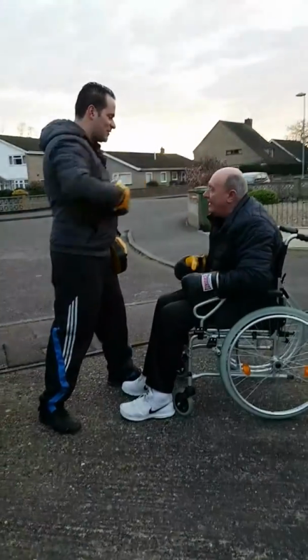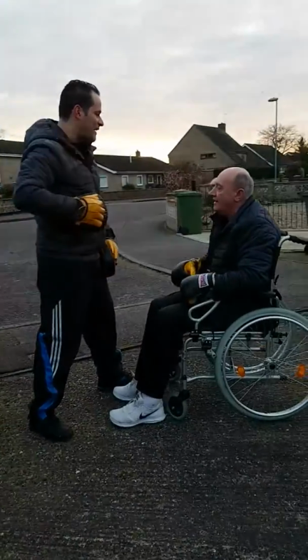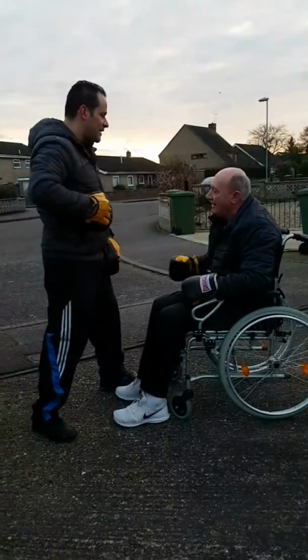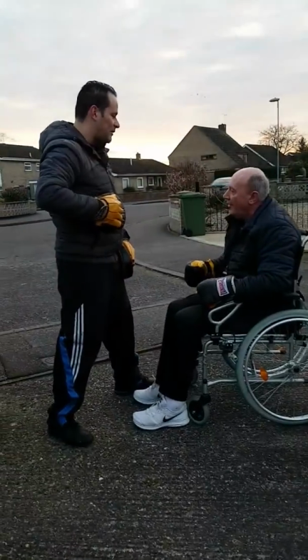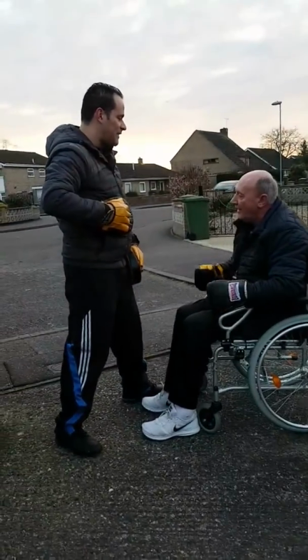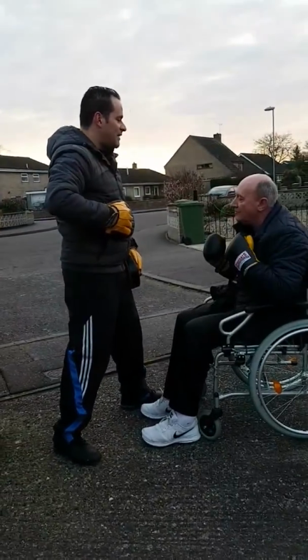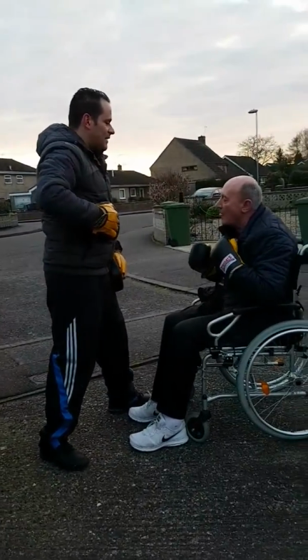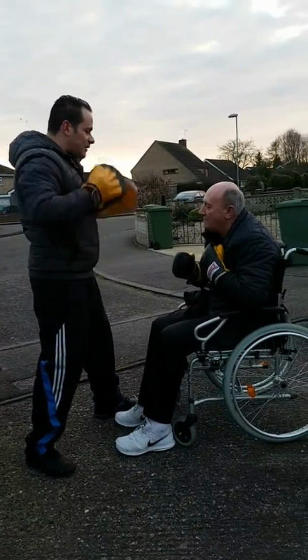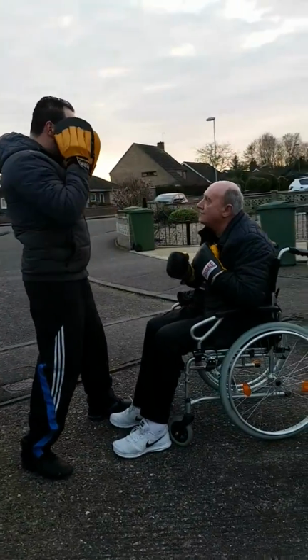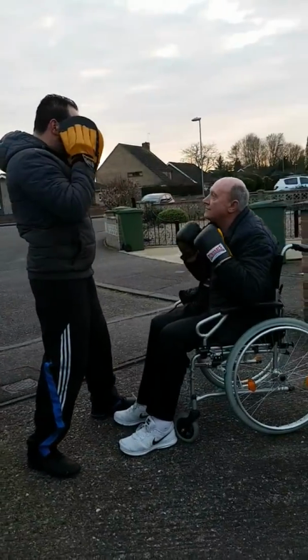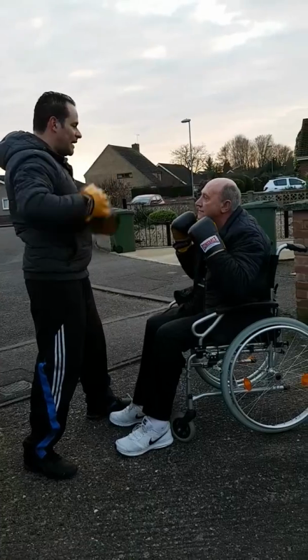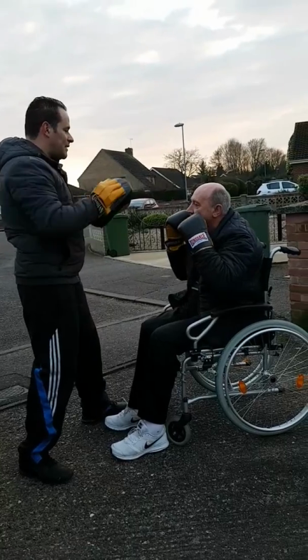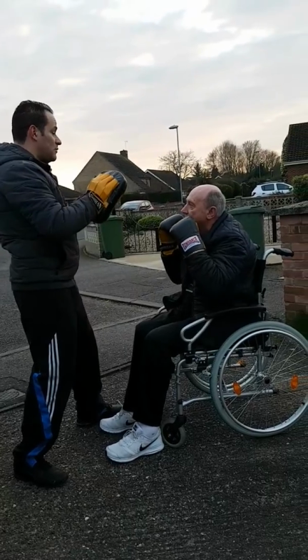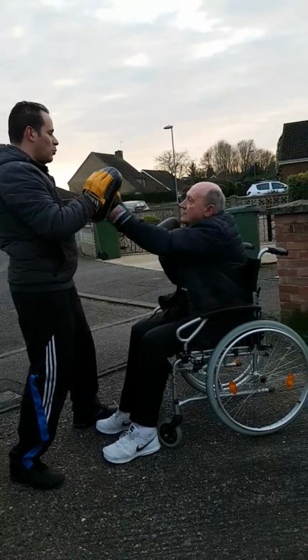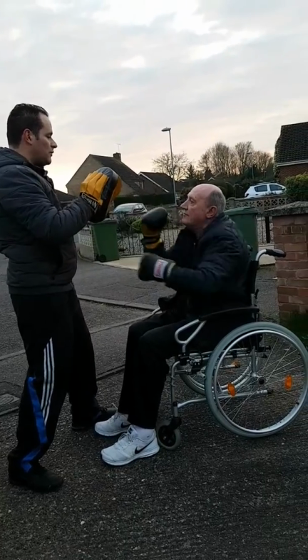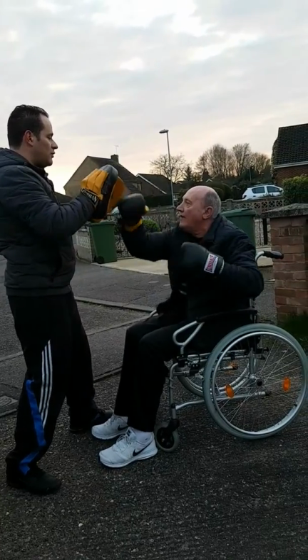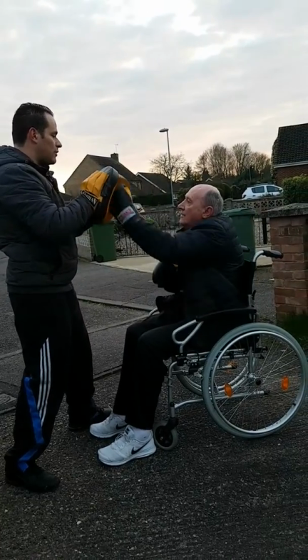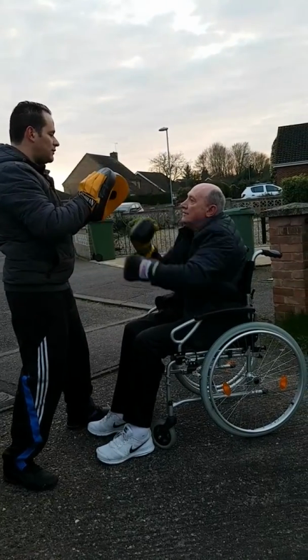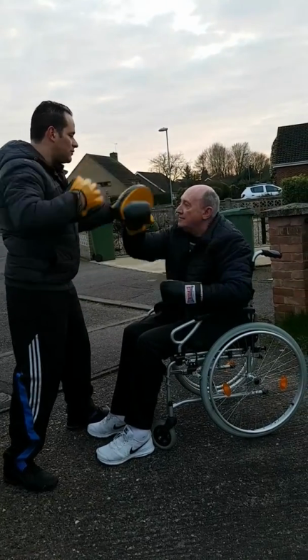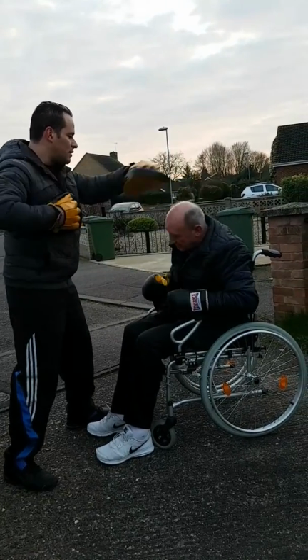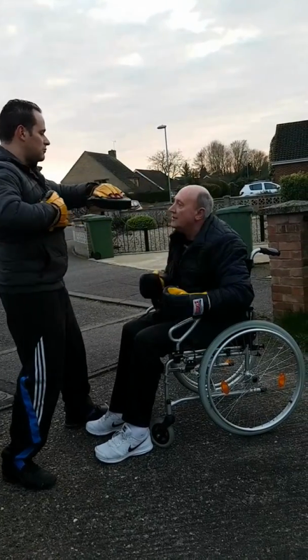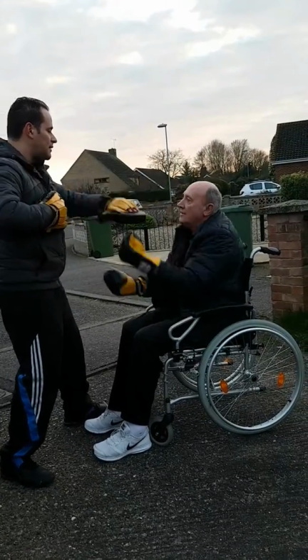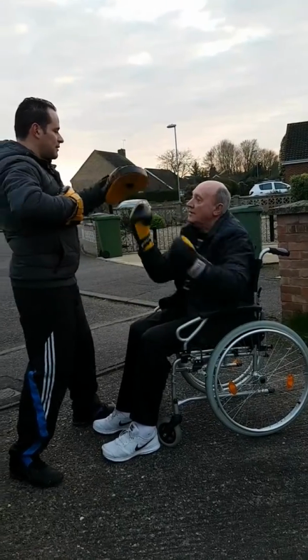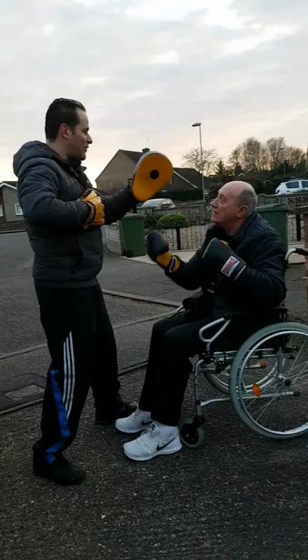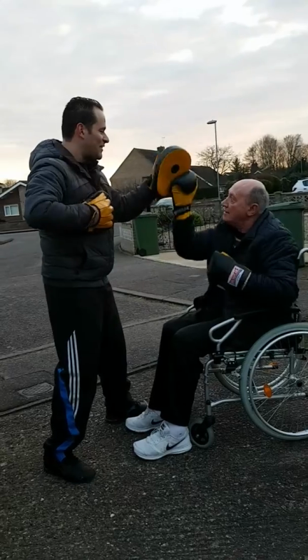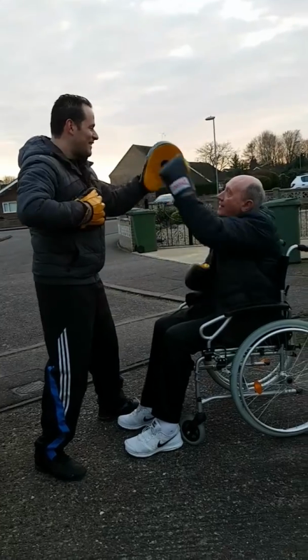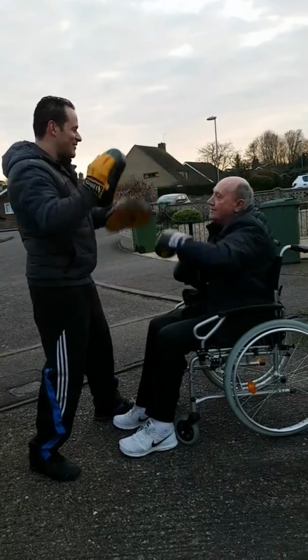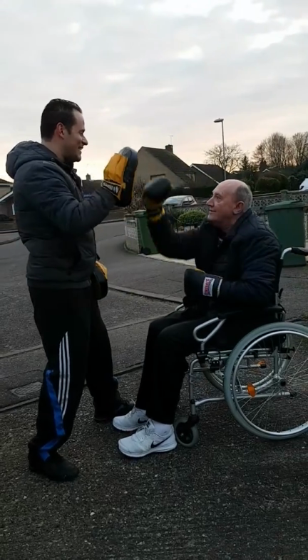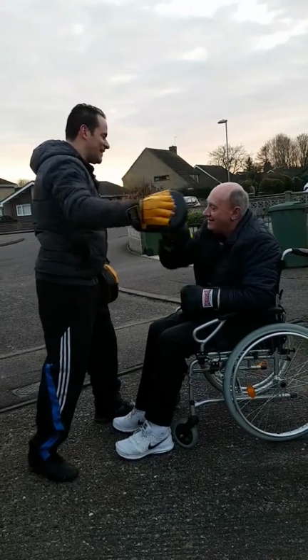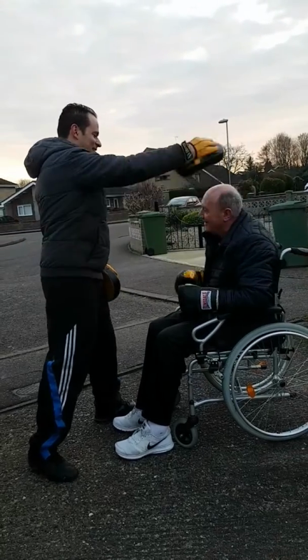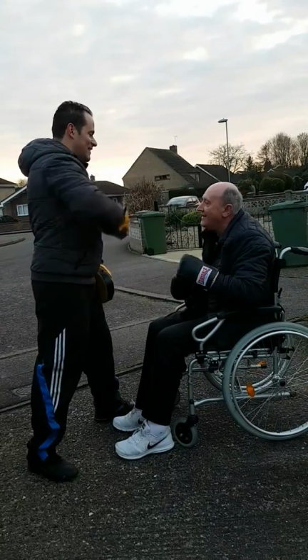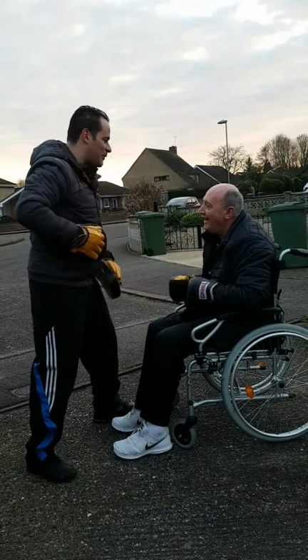Good man. Keep your hands up. Hands up. And again — 1-2-3-2-Duck, right, left, right, duck. Alright.